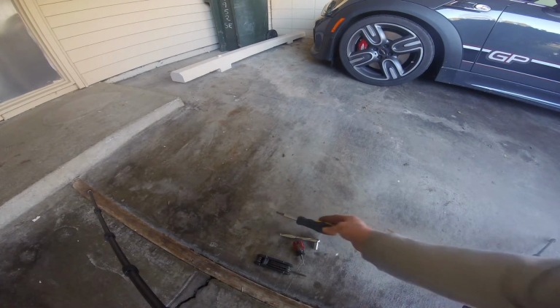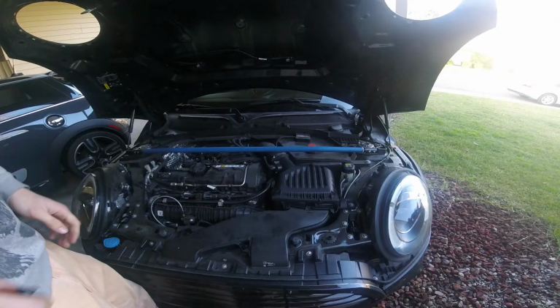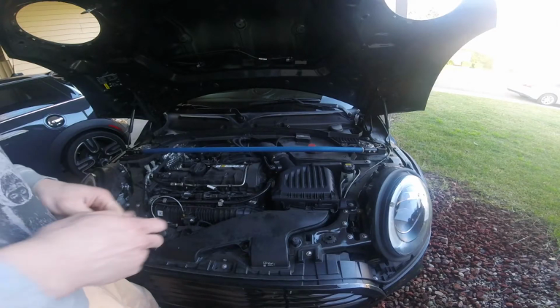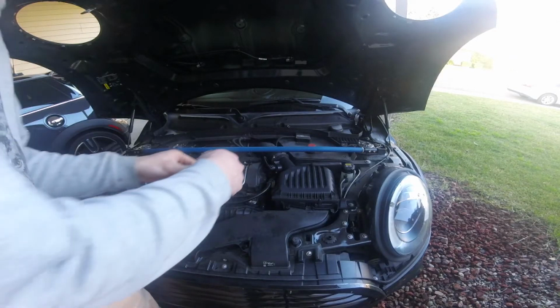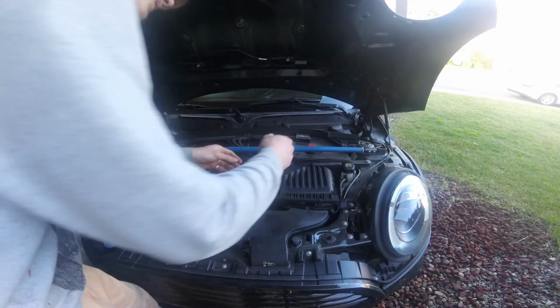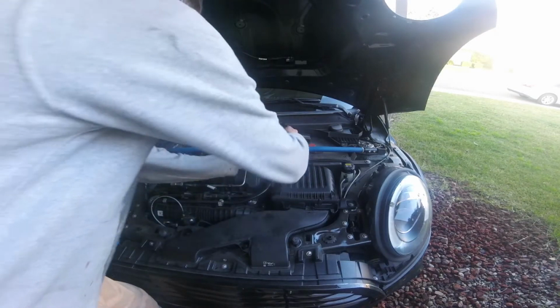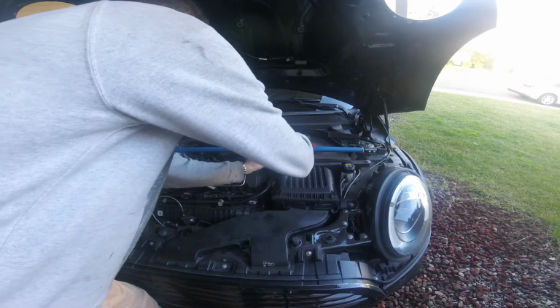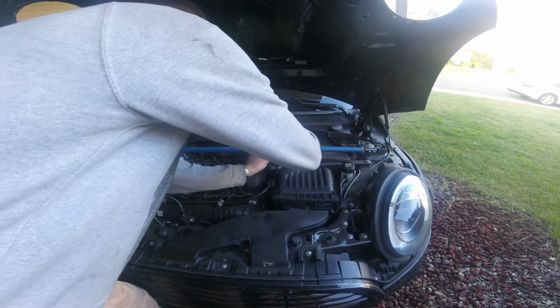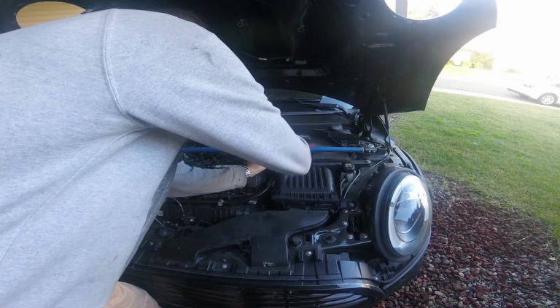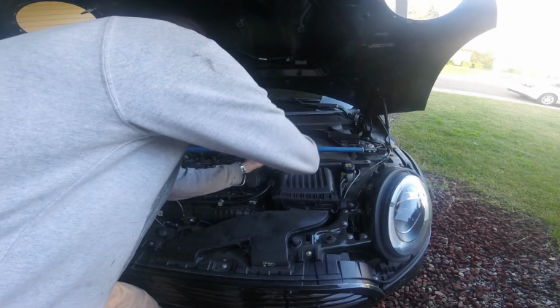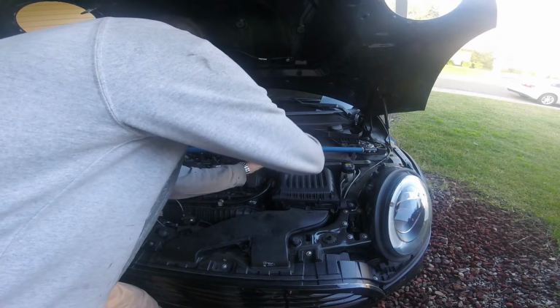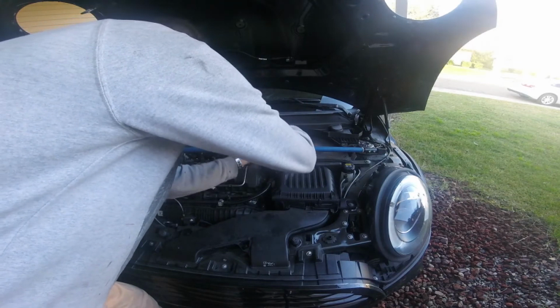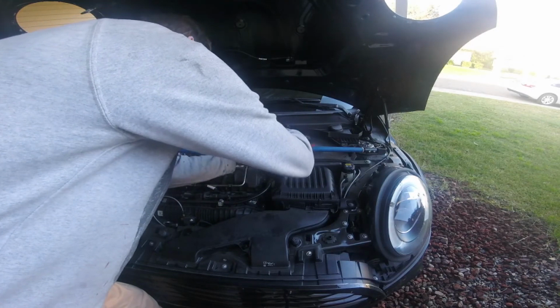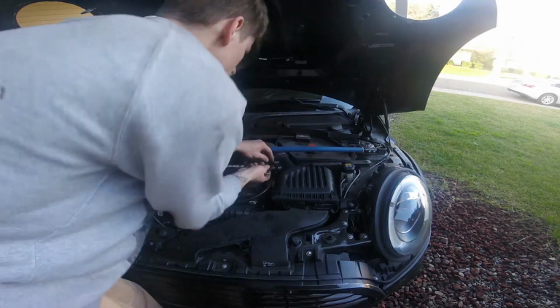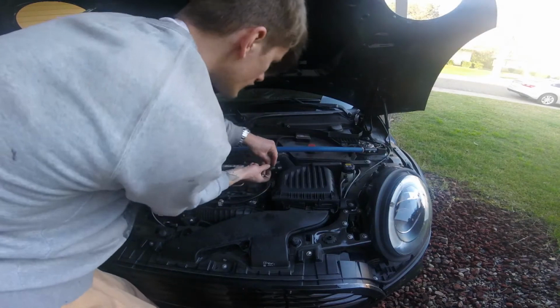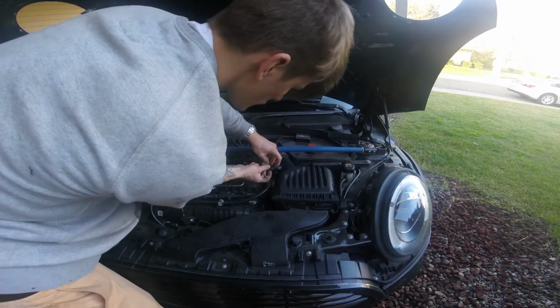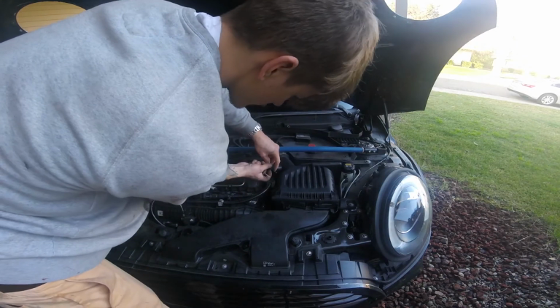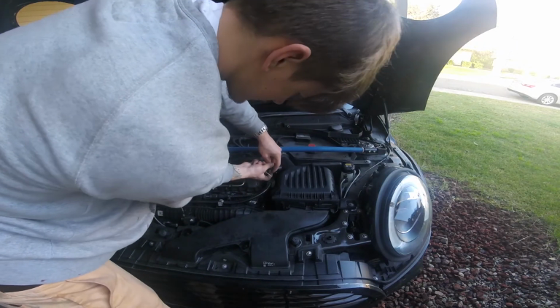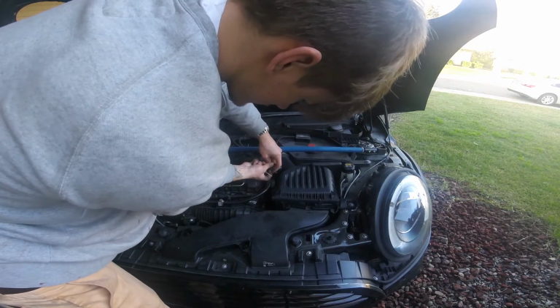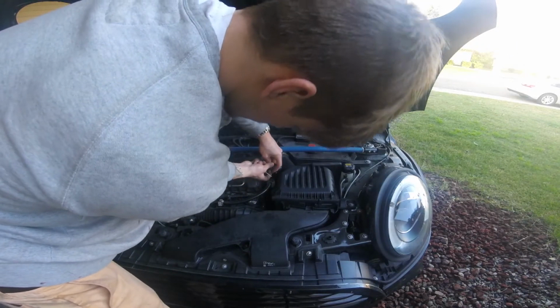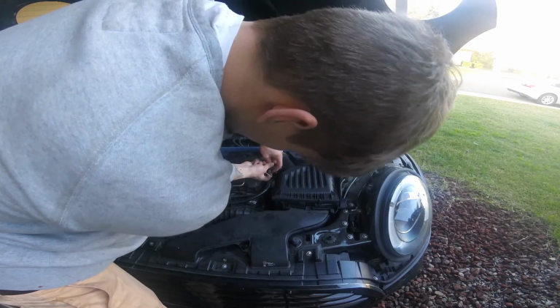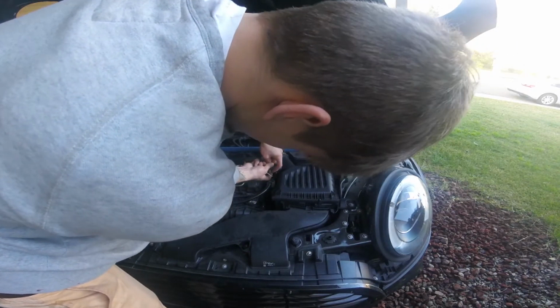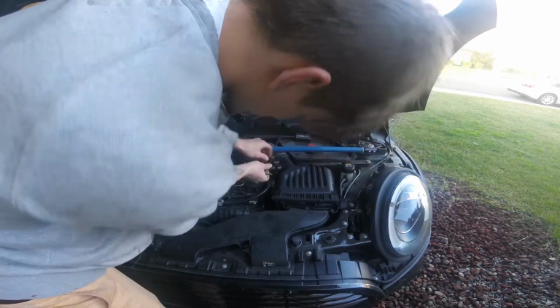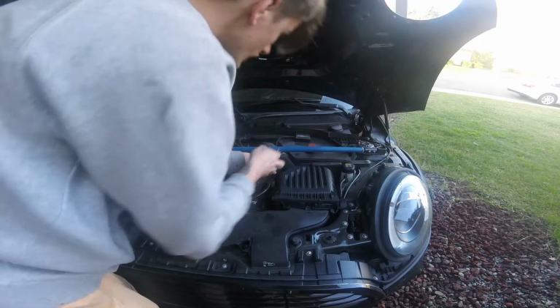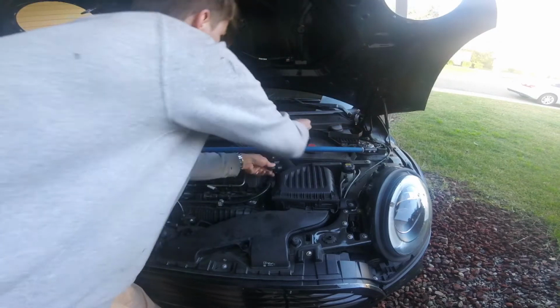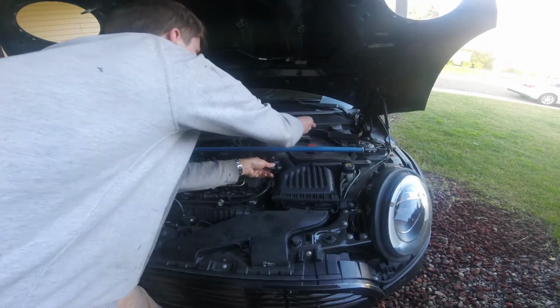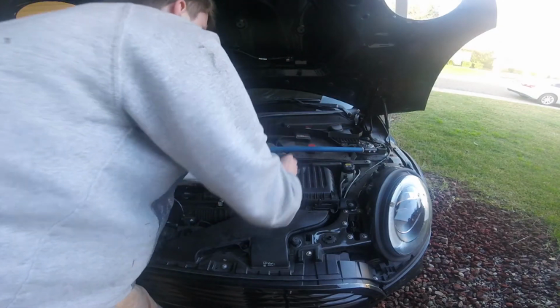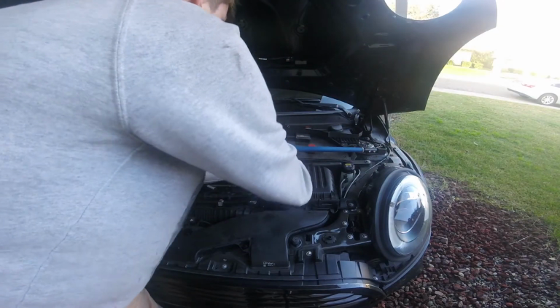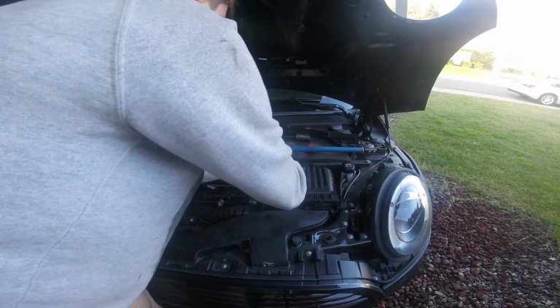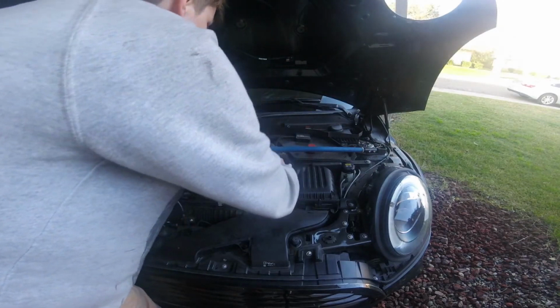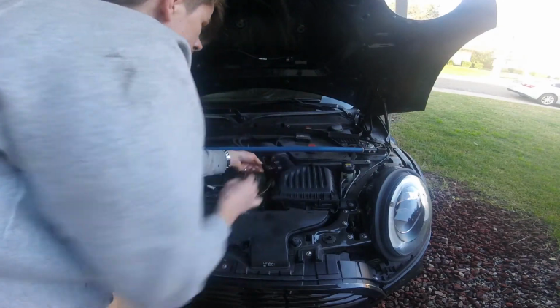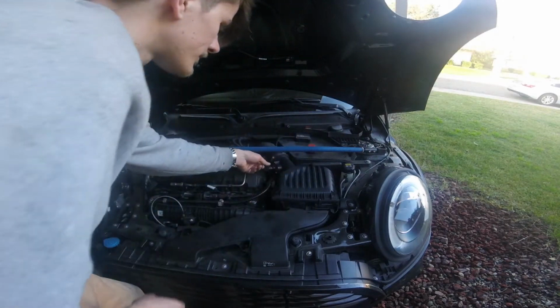Using your flathead screwdriver, loosen the clamp on your inlet hose. Next, disconnect your mass airflow sensor by first pulling out the gray tab and then squeezing the connector to release it.